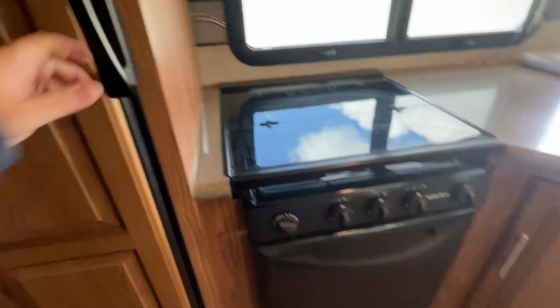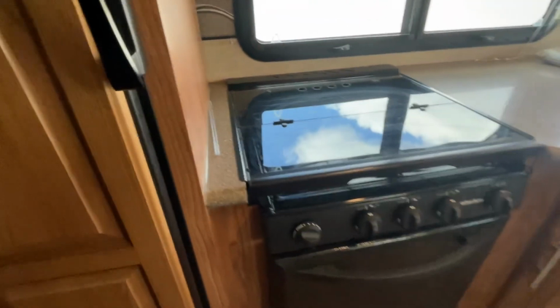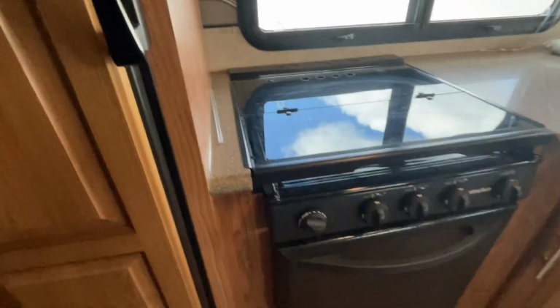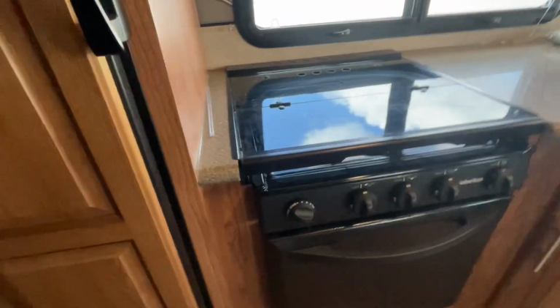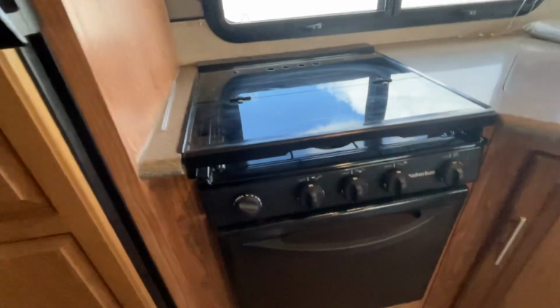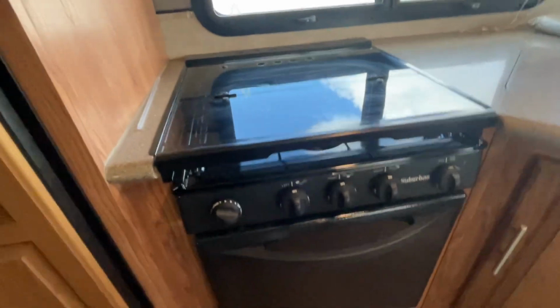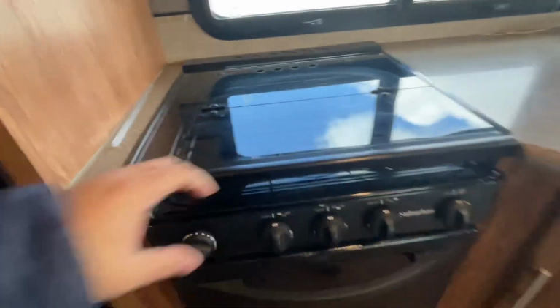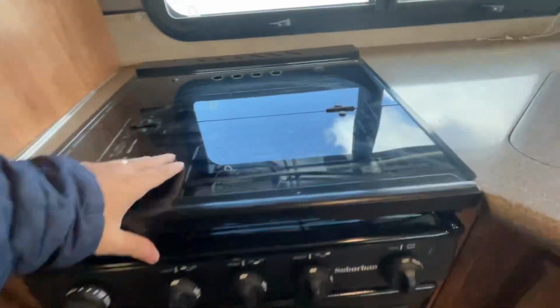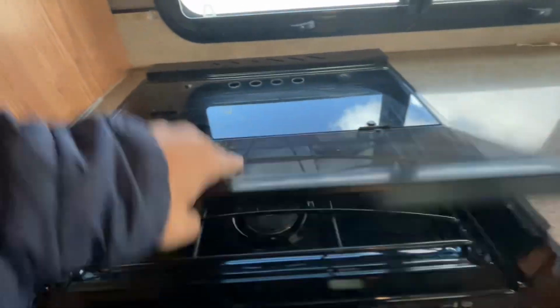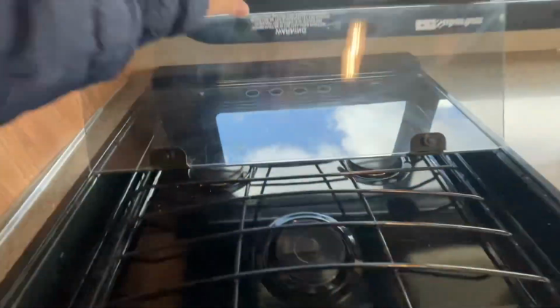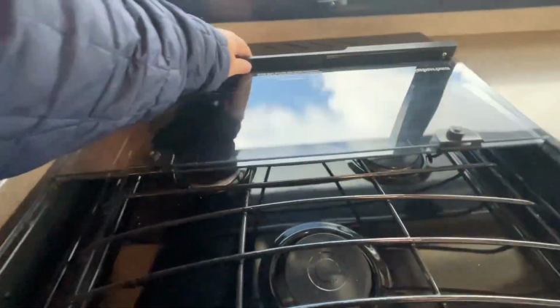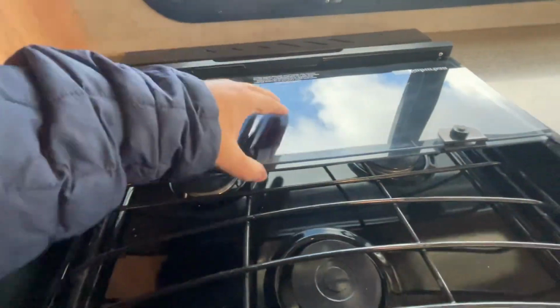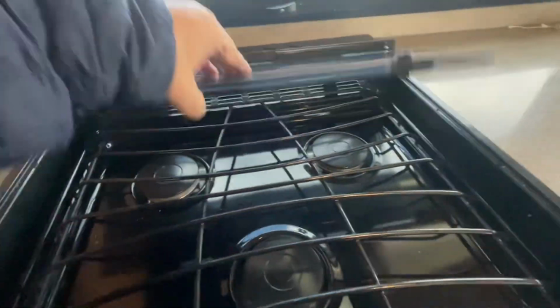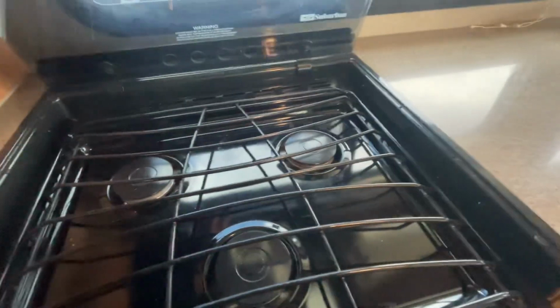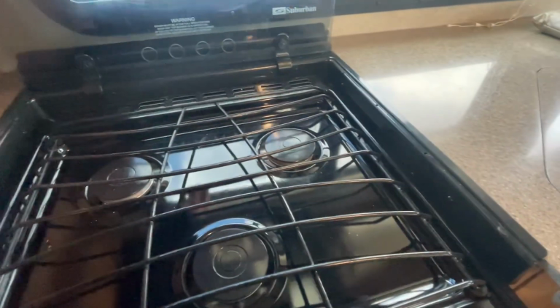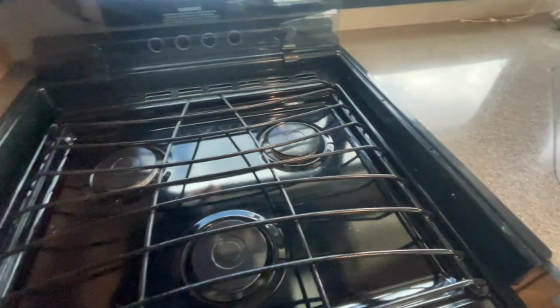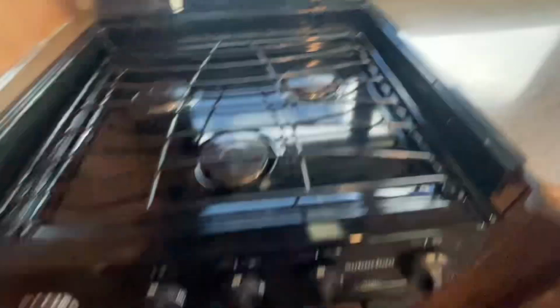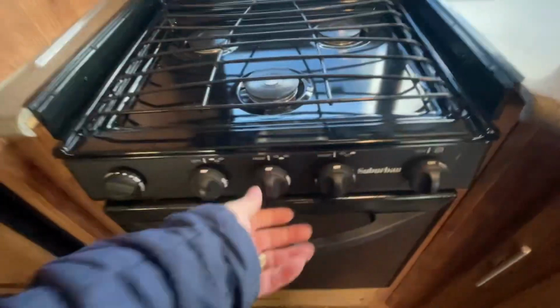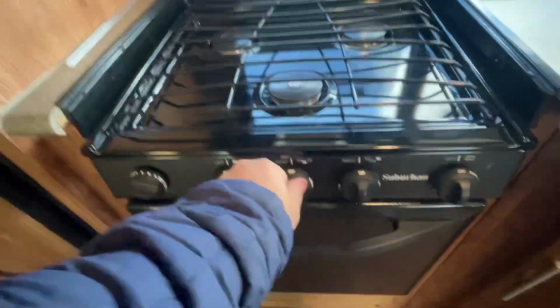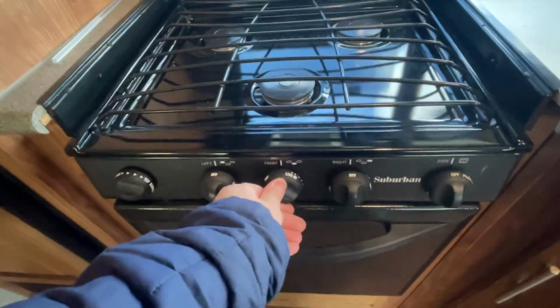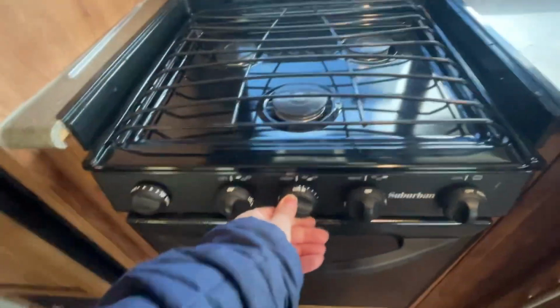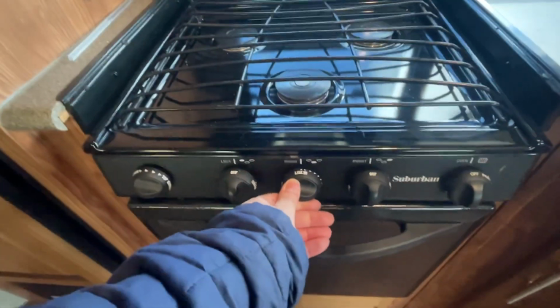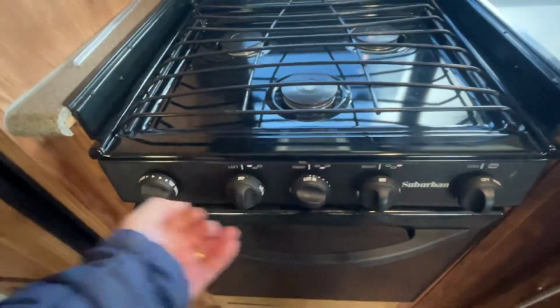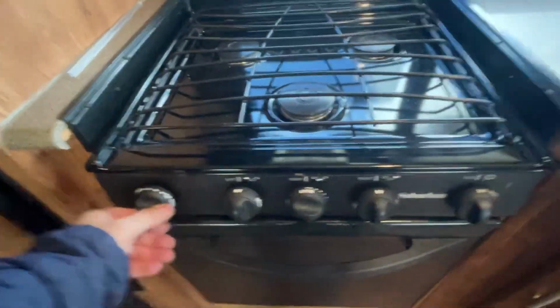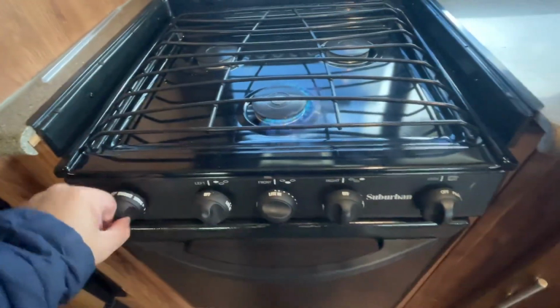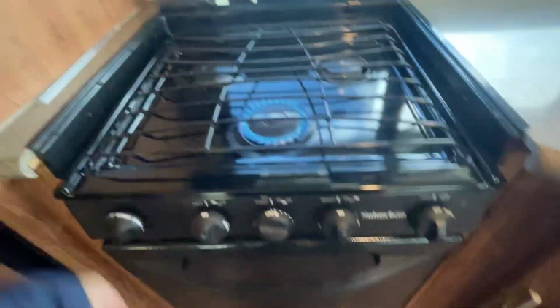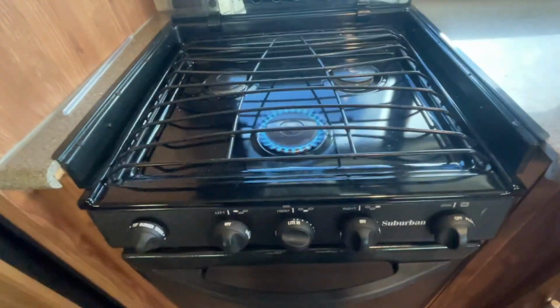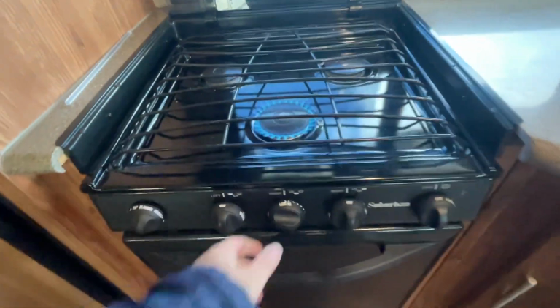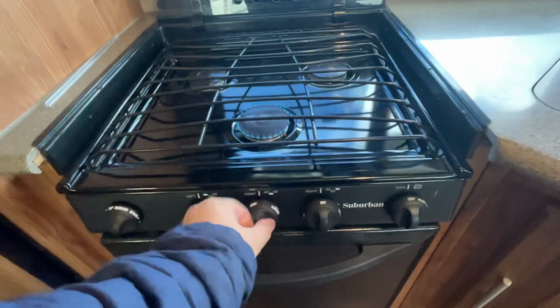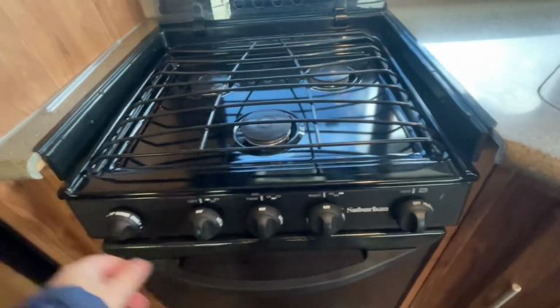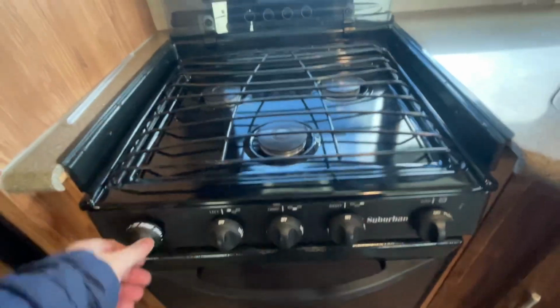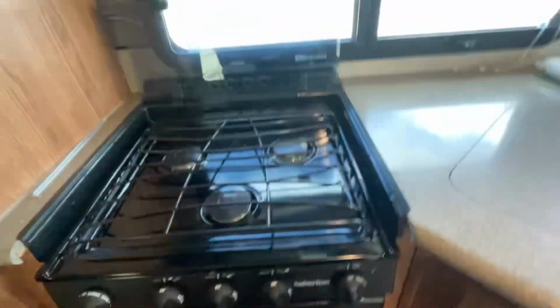When you go to operate your stove, real simple operation. The first thing we're going to do is fold back our cover right here. We're going to push in our control, rotate it to light, and just use our spark igniter while it pops right on. That's simply quick.